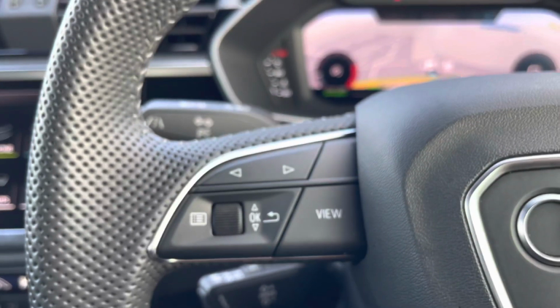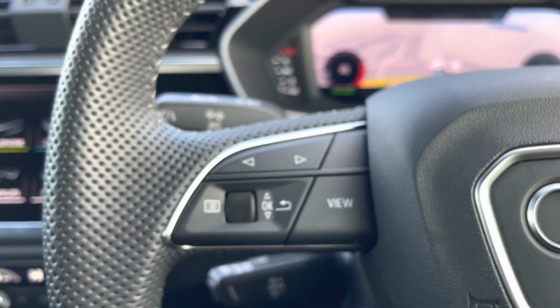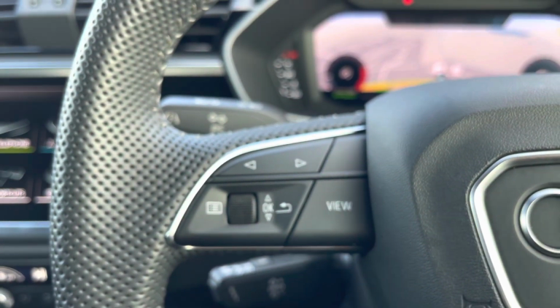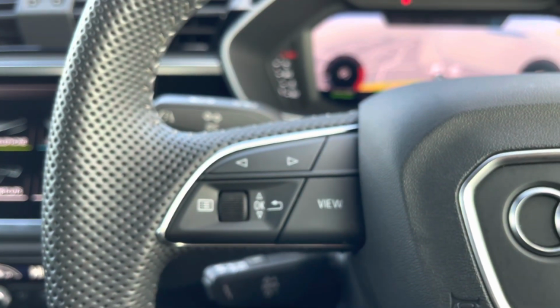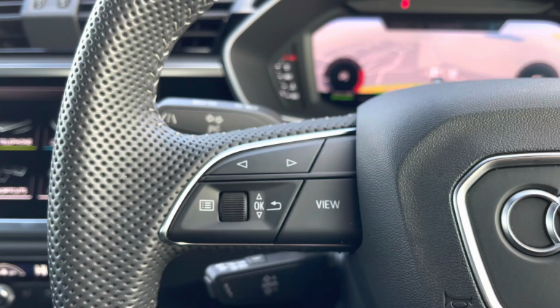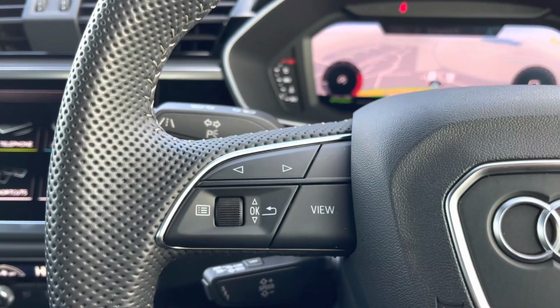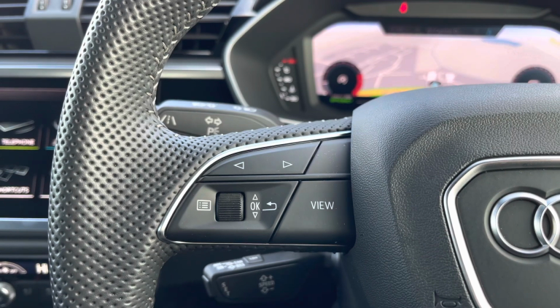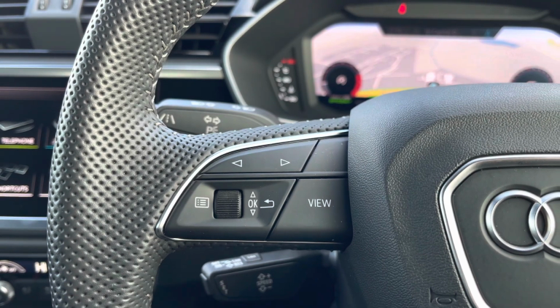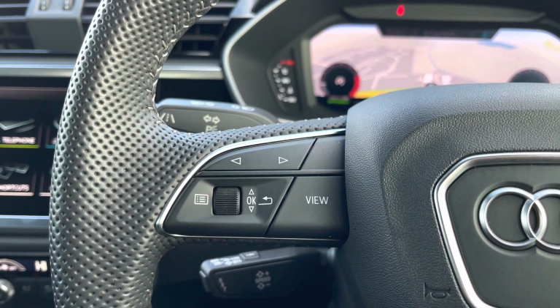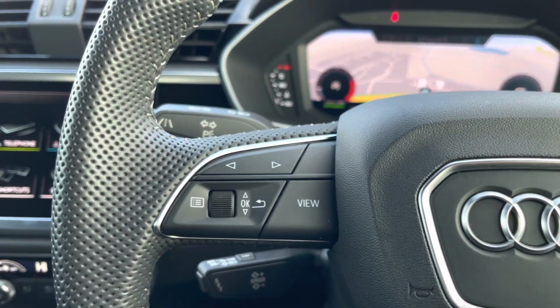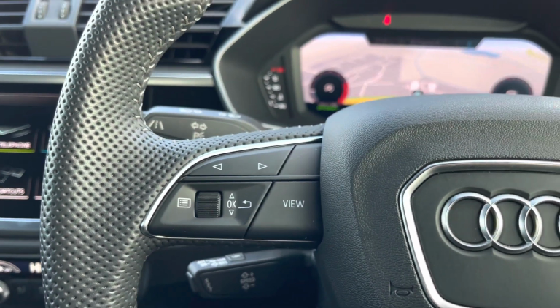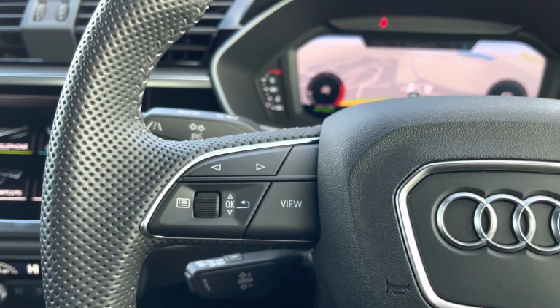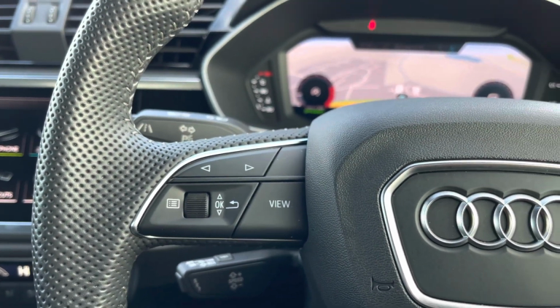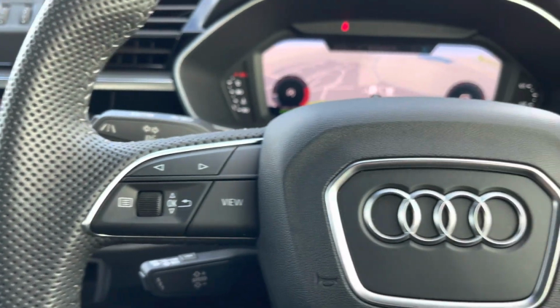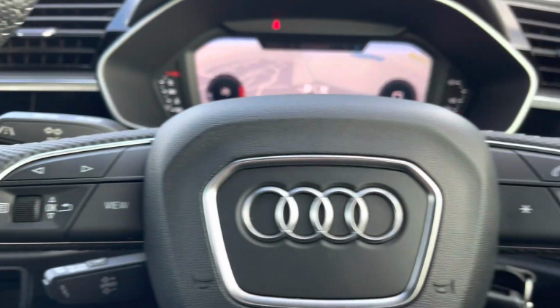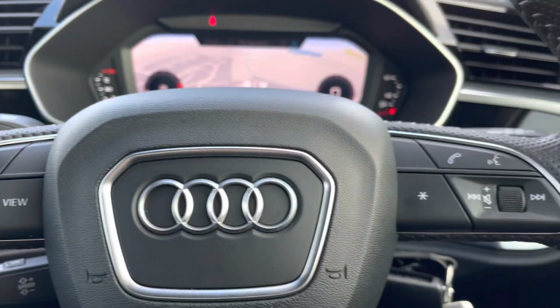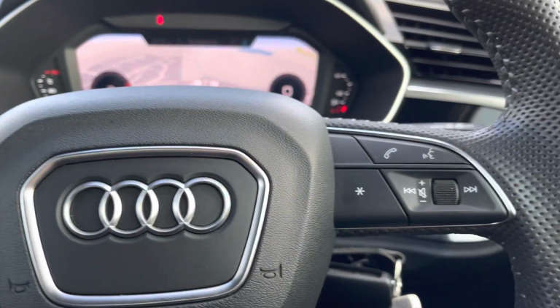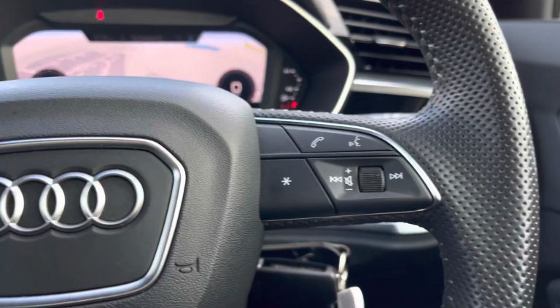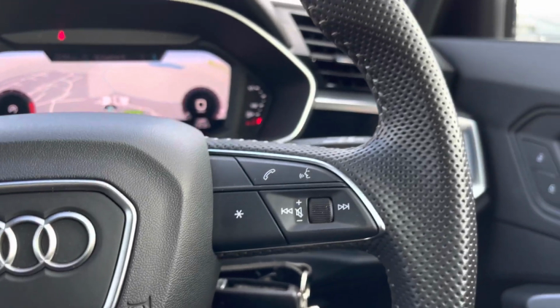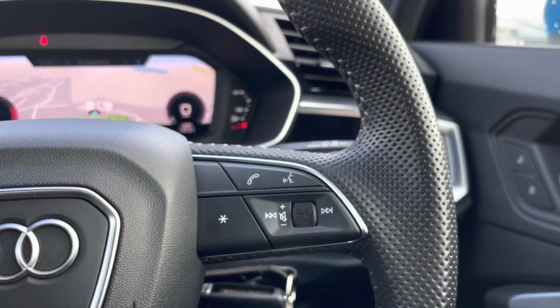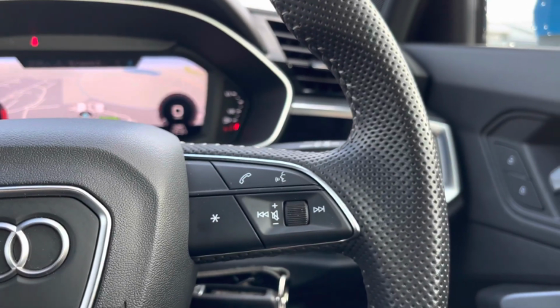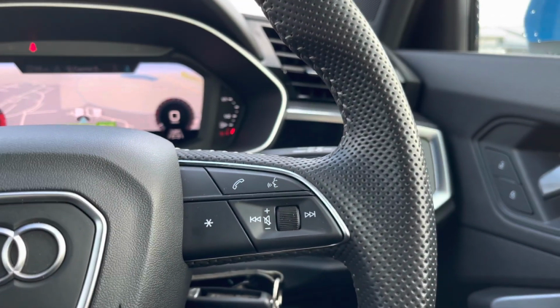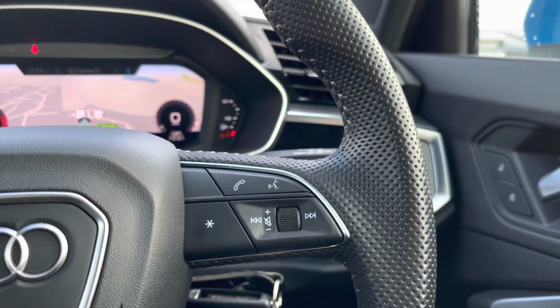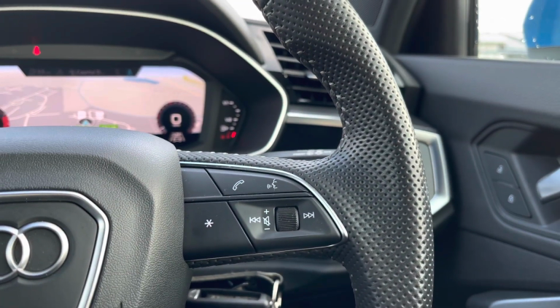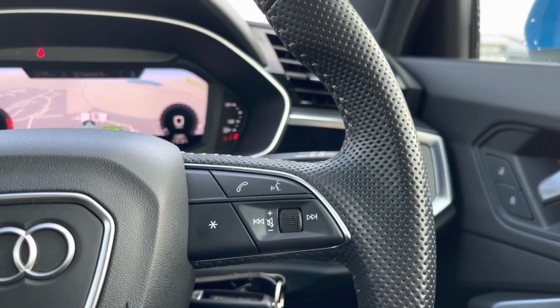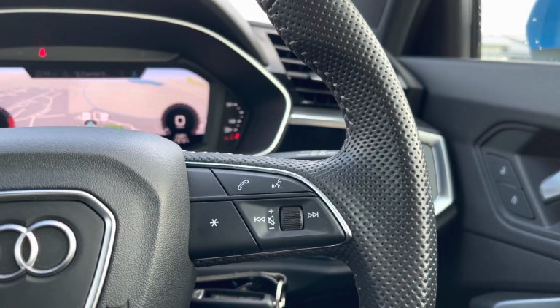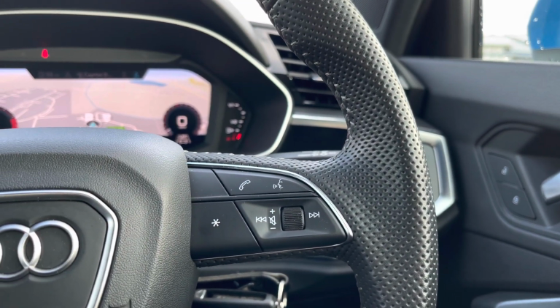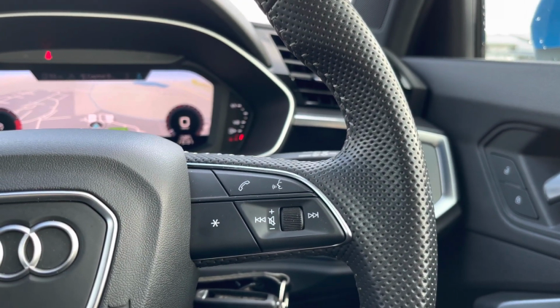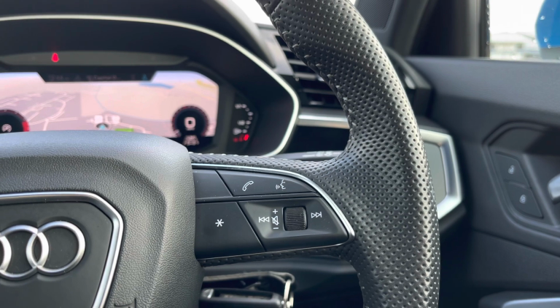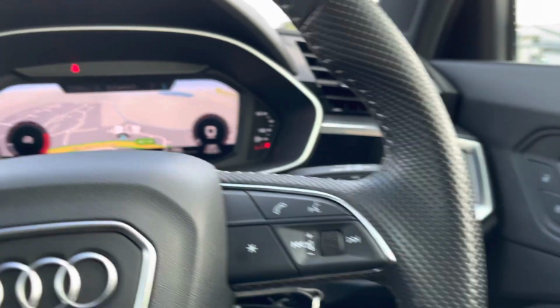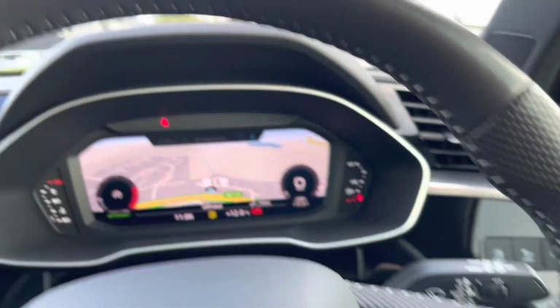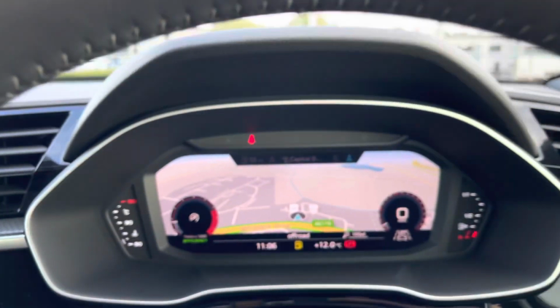Upwards we have got all the steering wheel controls — from the left-hand side you'll be able to adjust the display on your virtual cockpit right in front of the driver, and from the right-hand side answer those important phone calls and activate voice control whilst changing the volume if you desire.